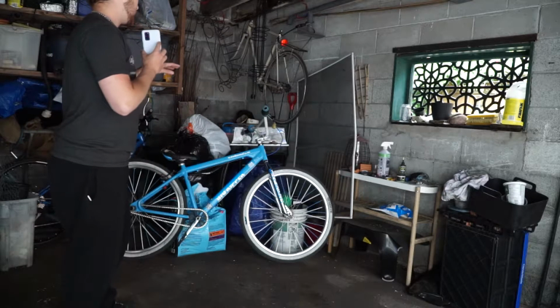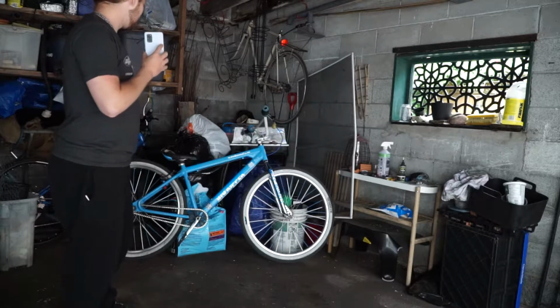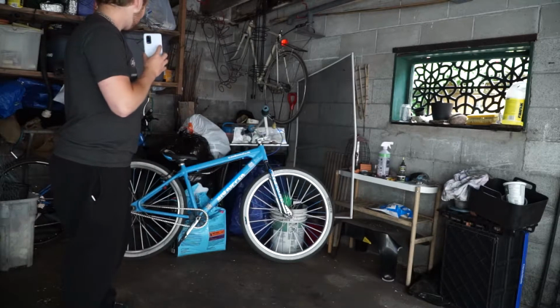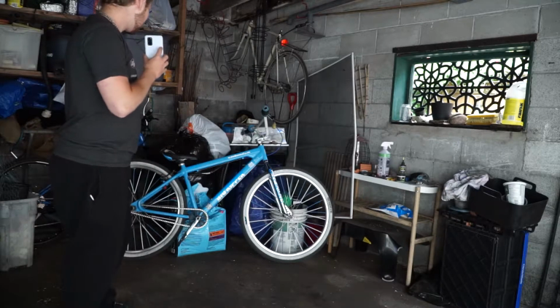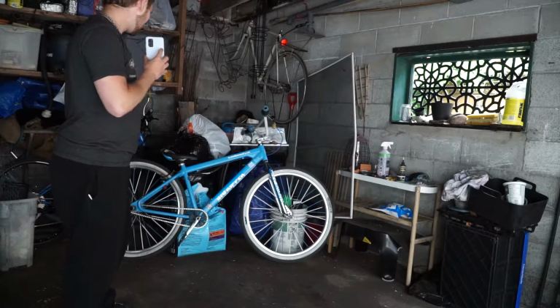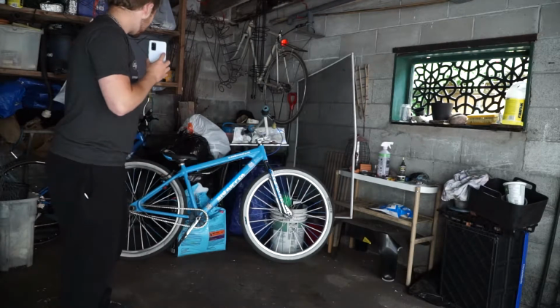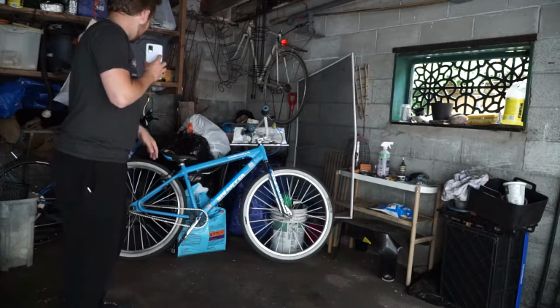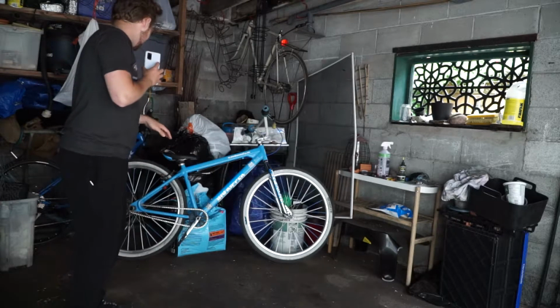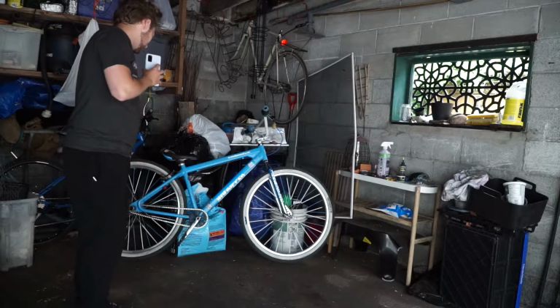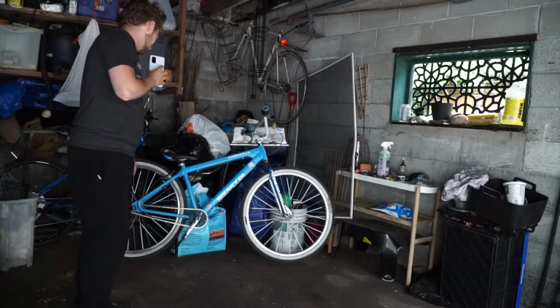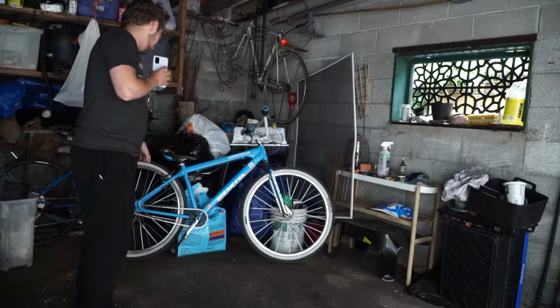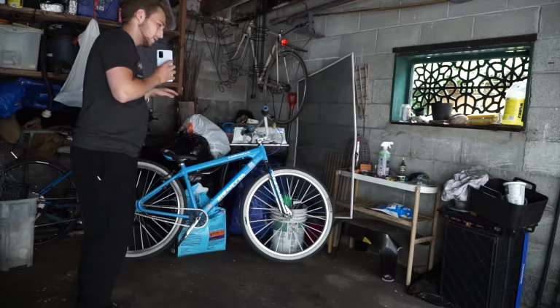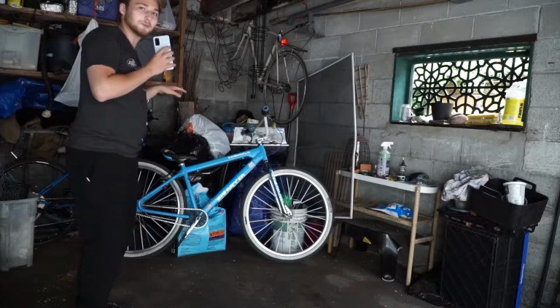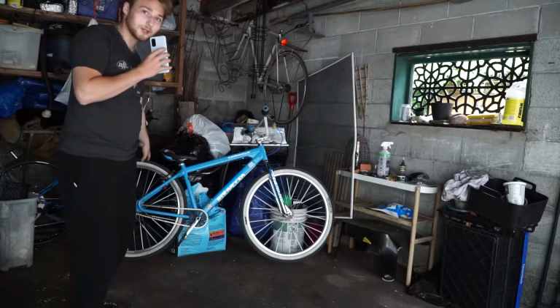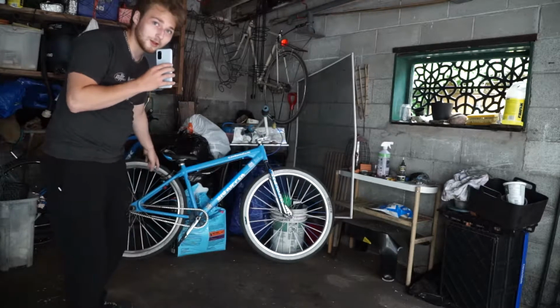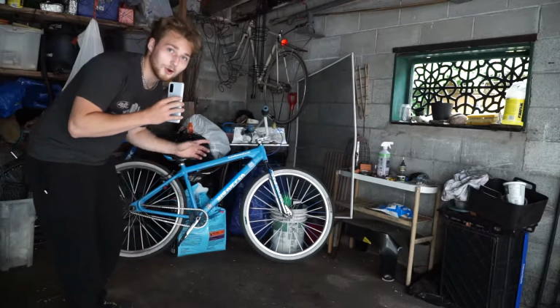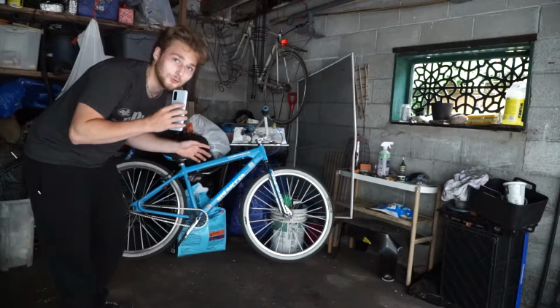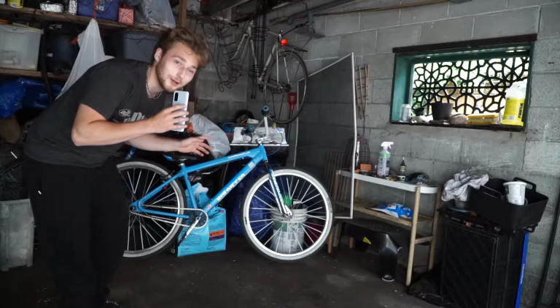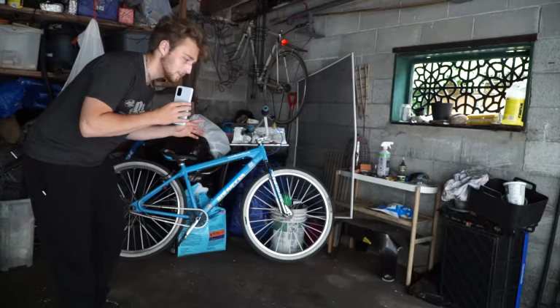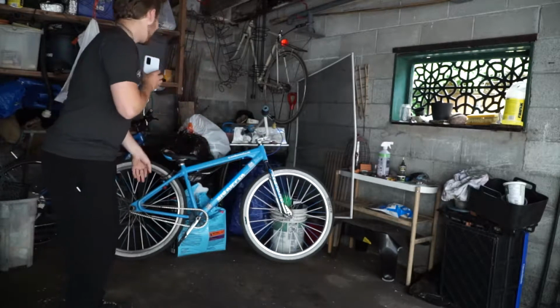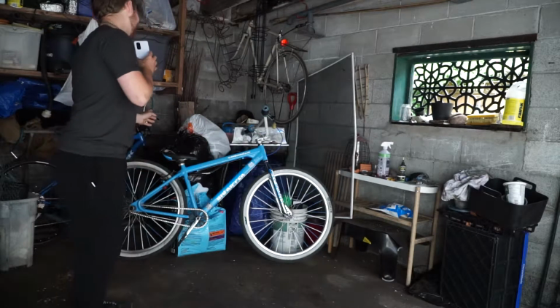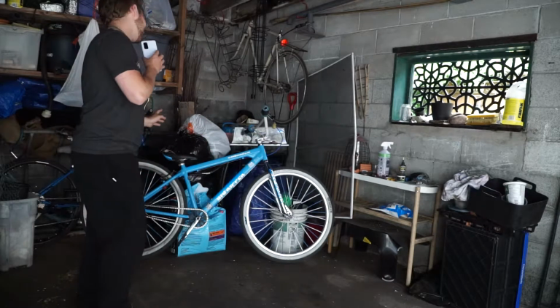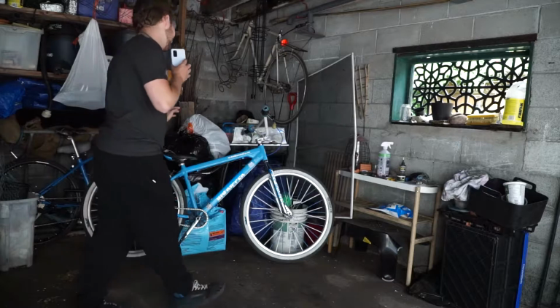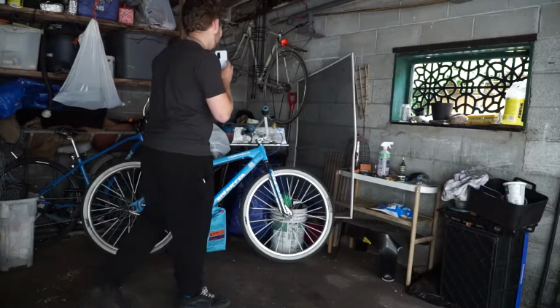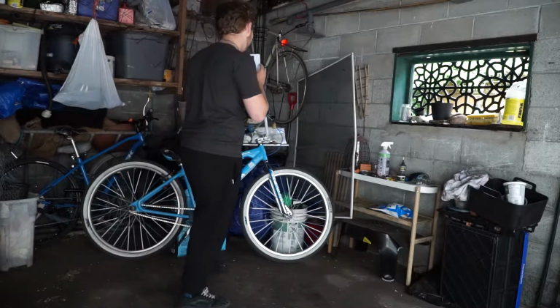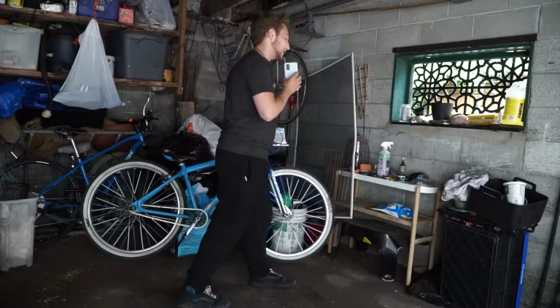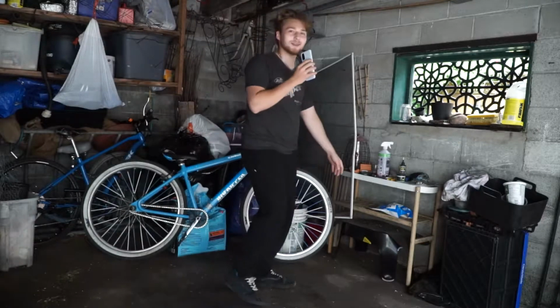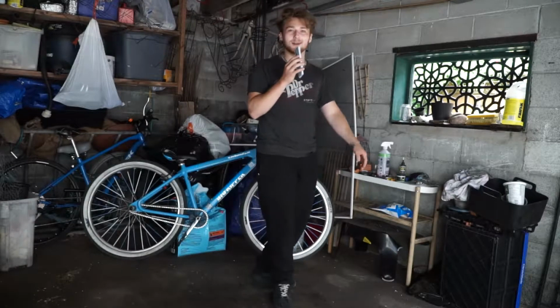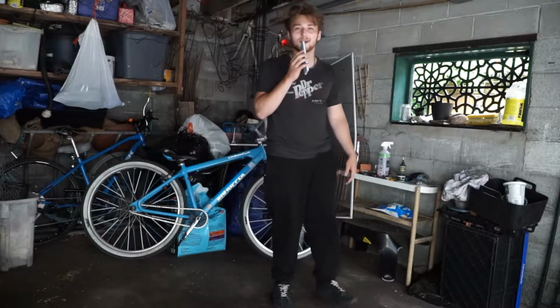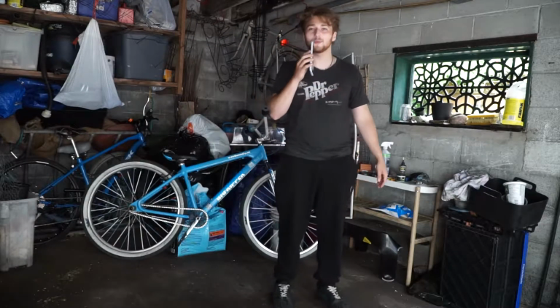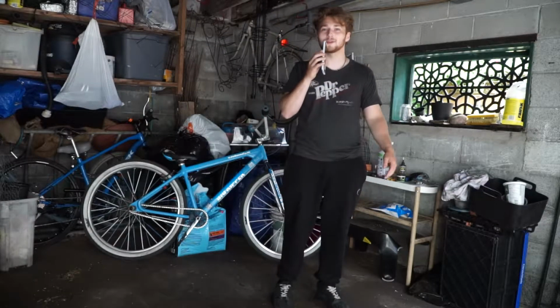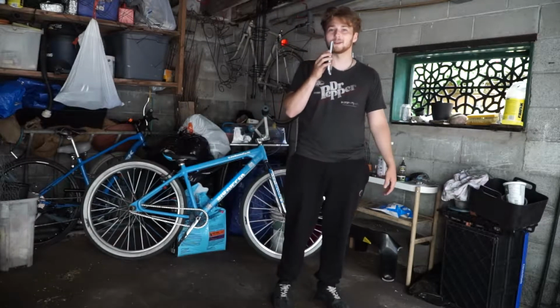We're gonna wash everything first, before we do all that, make sure everything's A1. These brakes are doo-doo right now, we're gonna get them A1. Hope you enjoy the video.